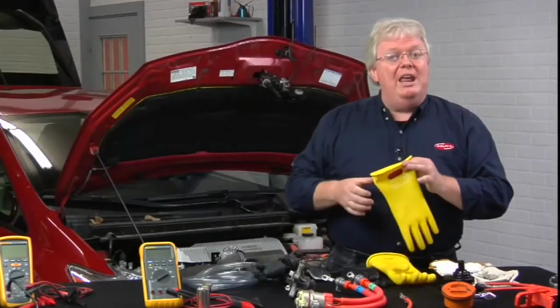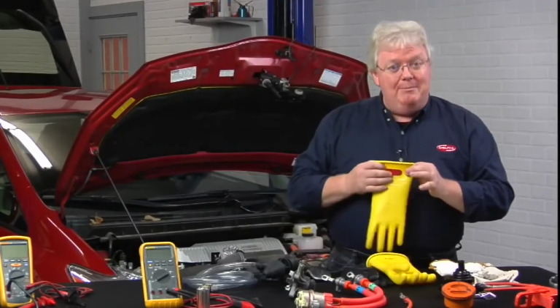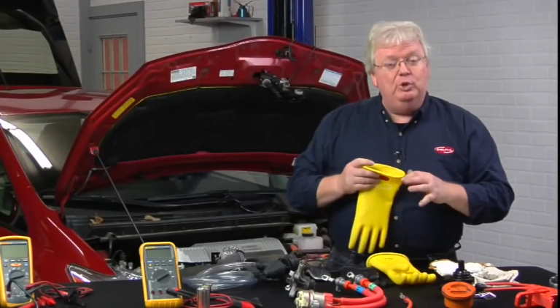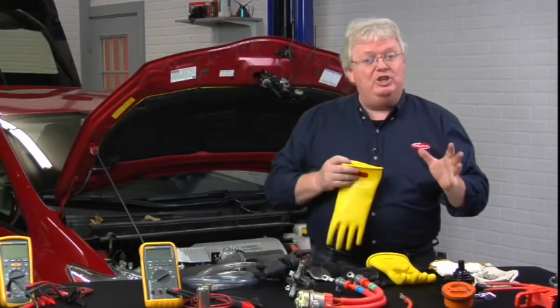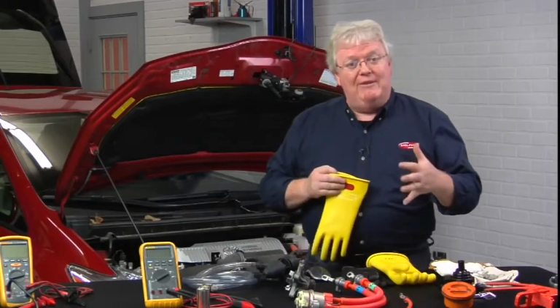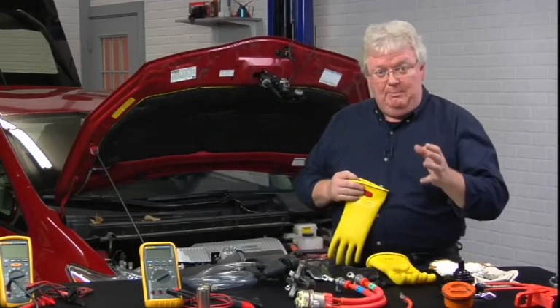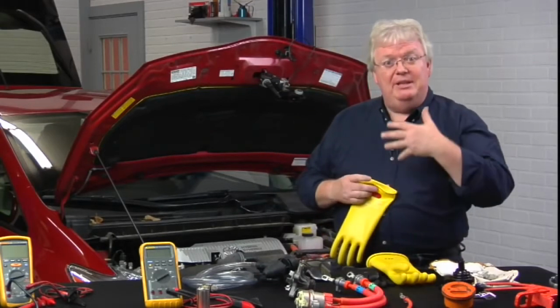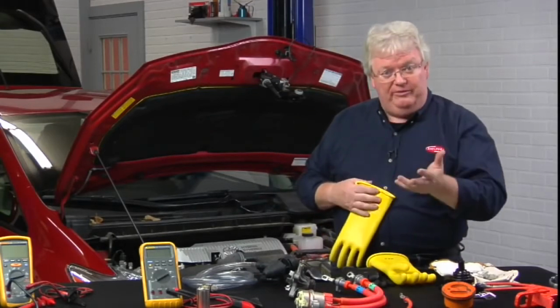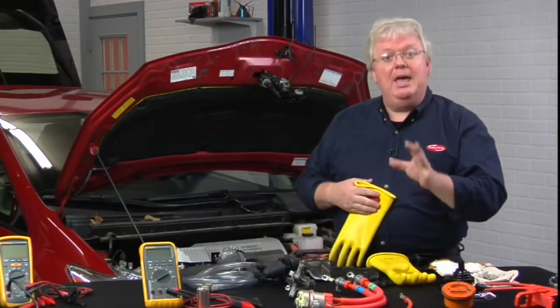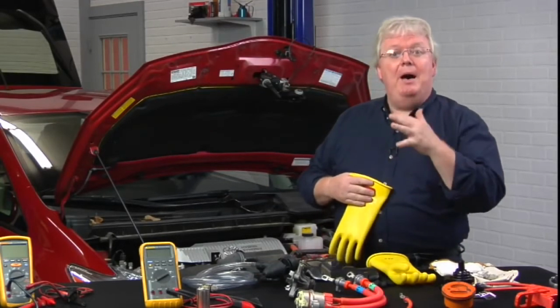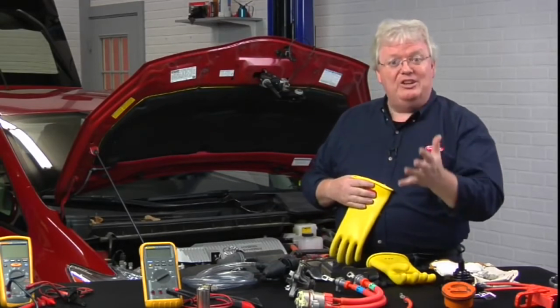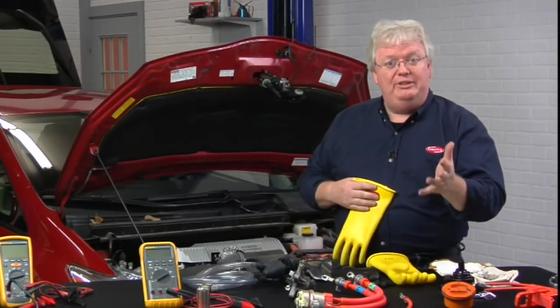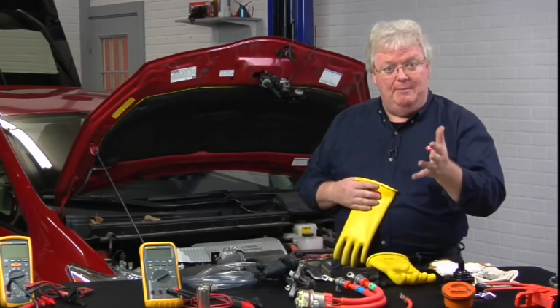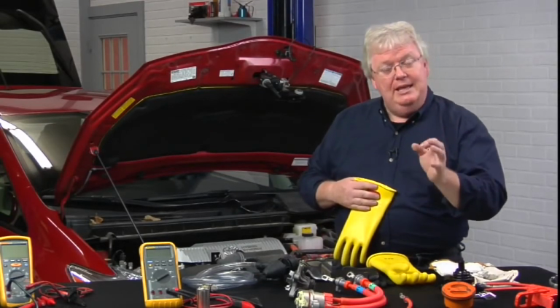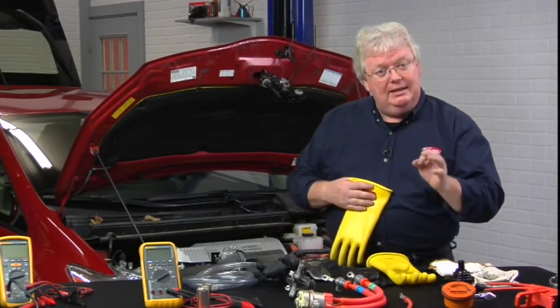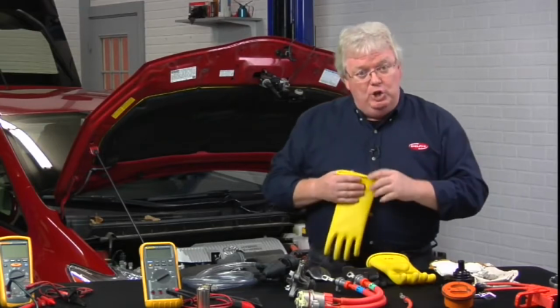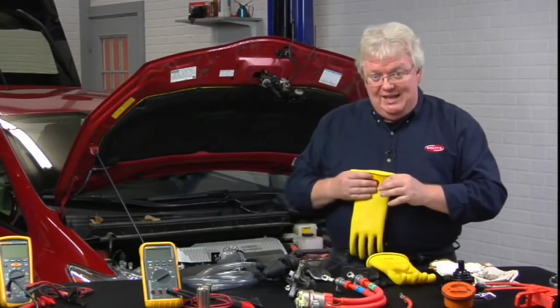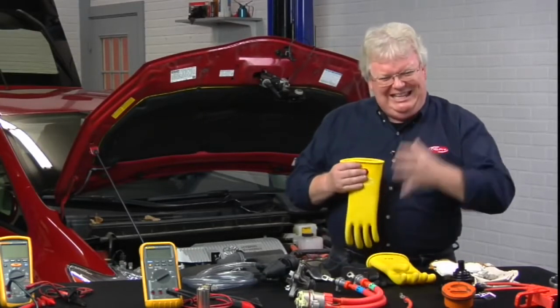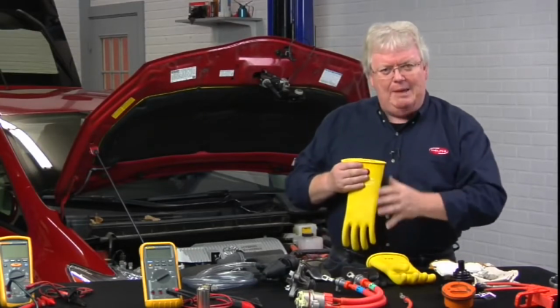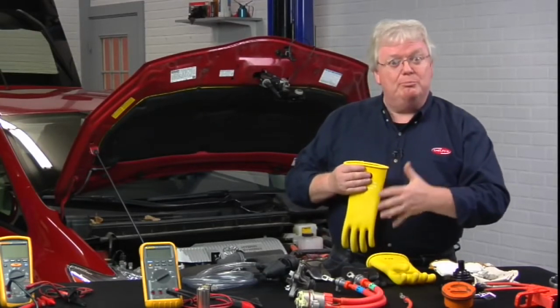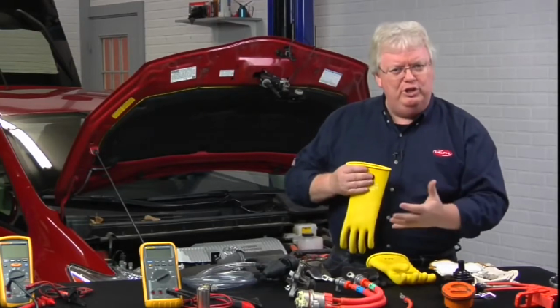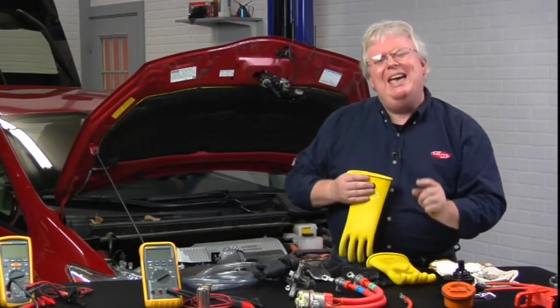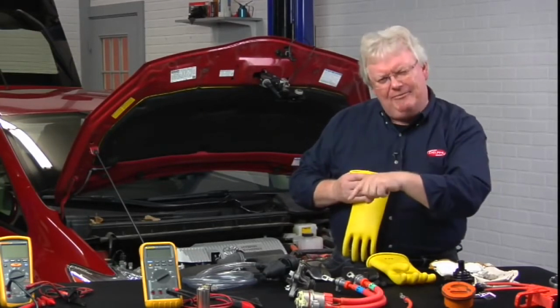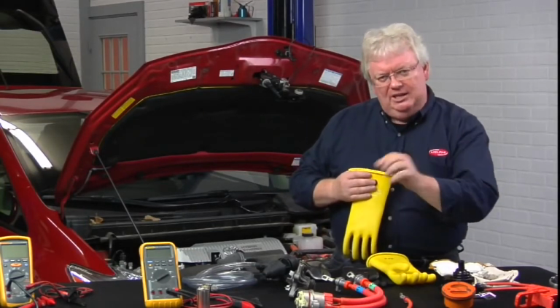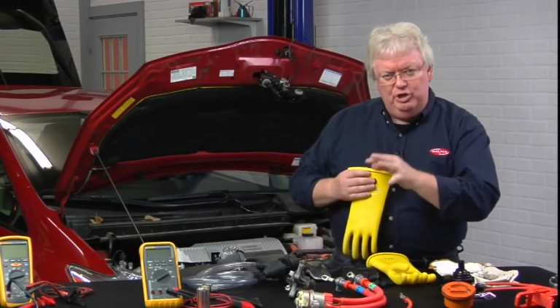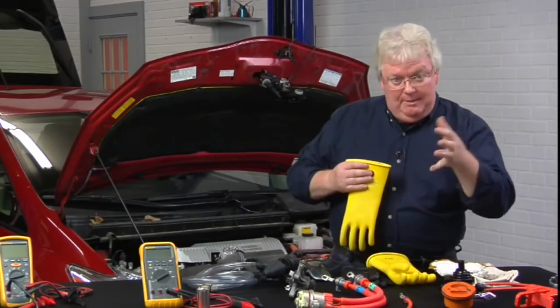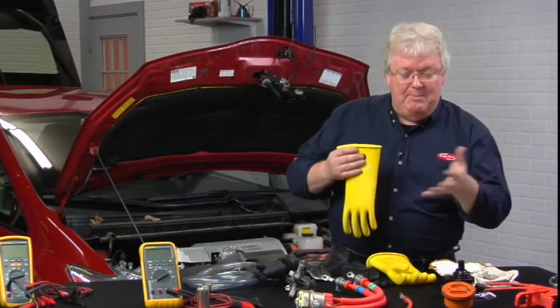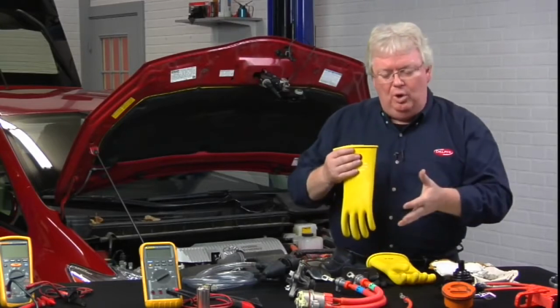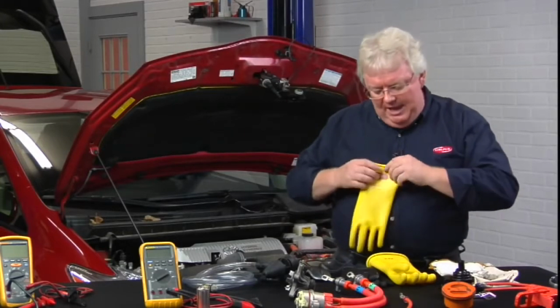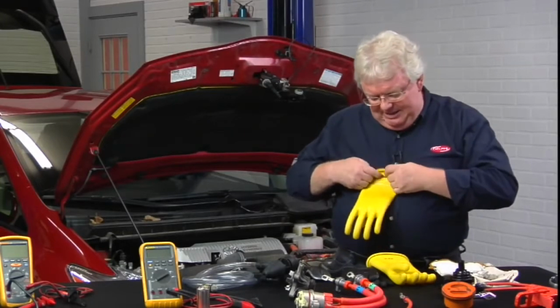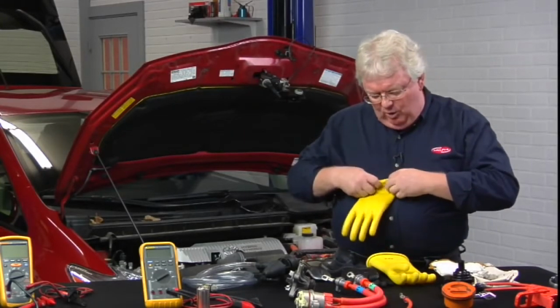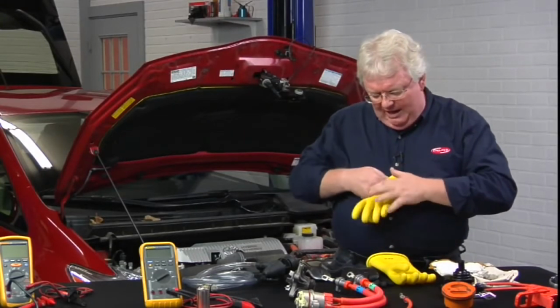Whenever you get them out, you want to make sure every six months they've been certified by a professional glove testing company. You also want to test them each time you use them — before and after — to make sure you didn't poke a hole in them, by checking if they hold air.